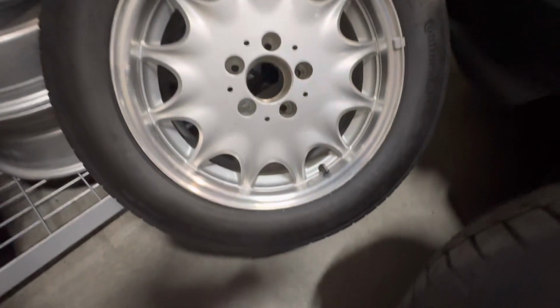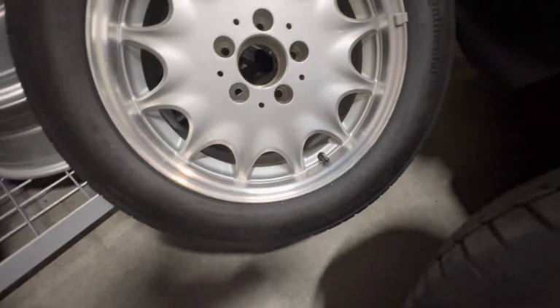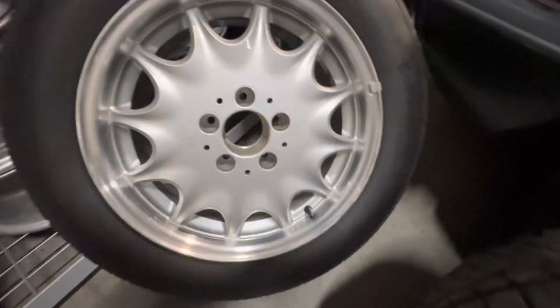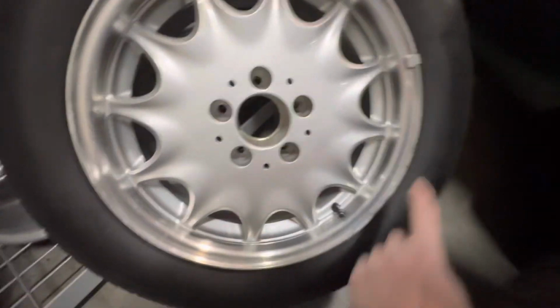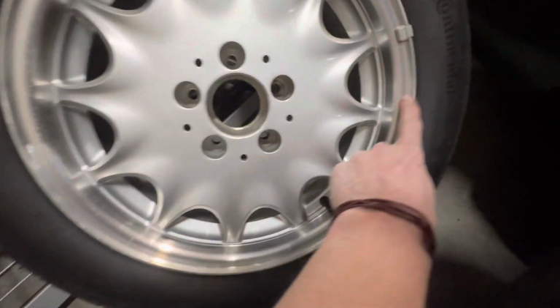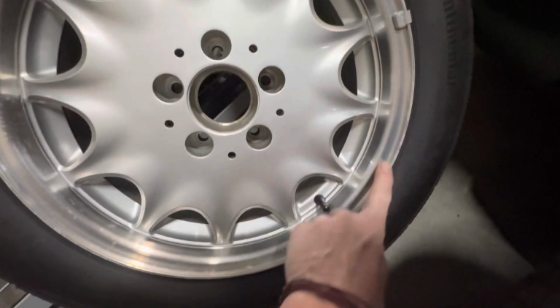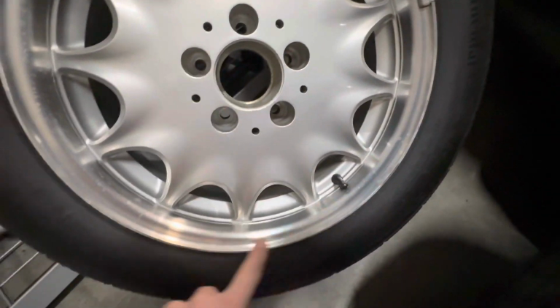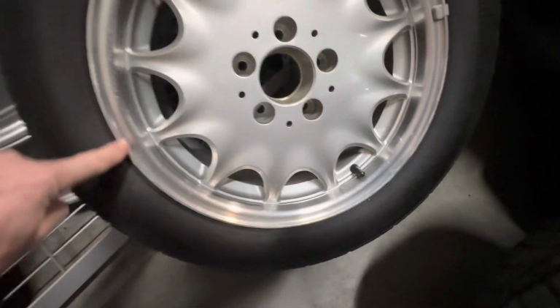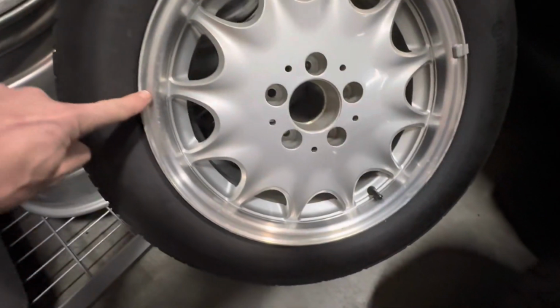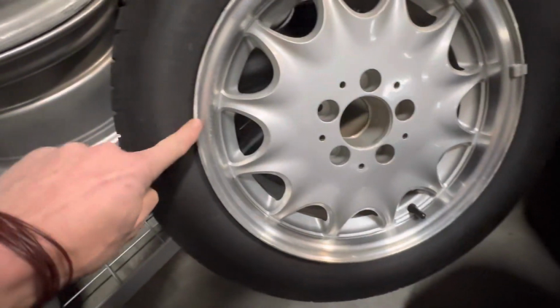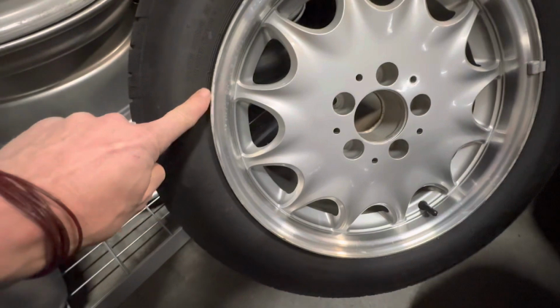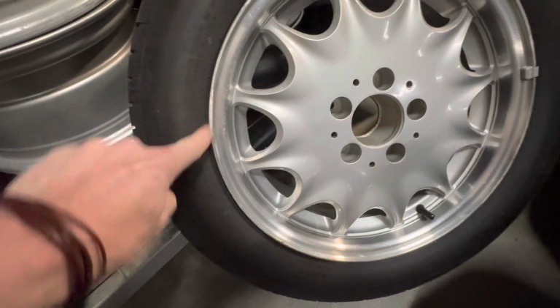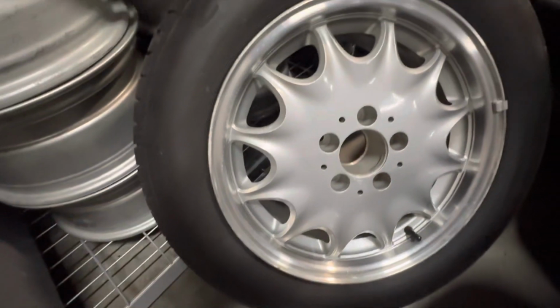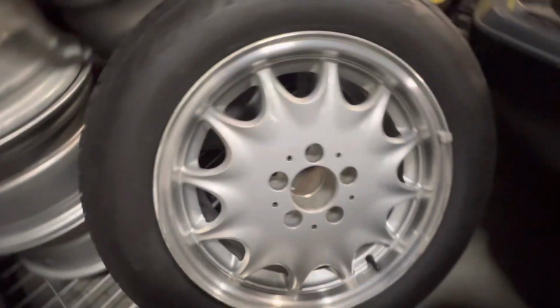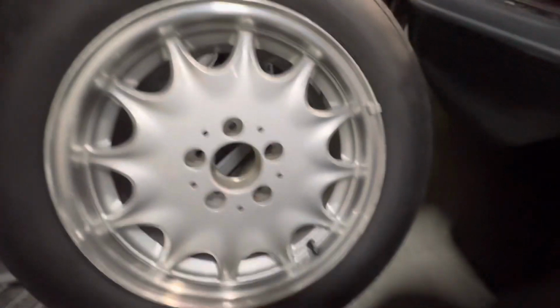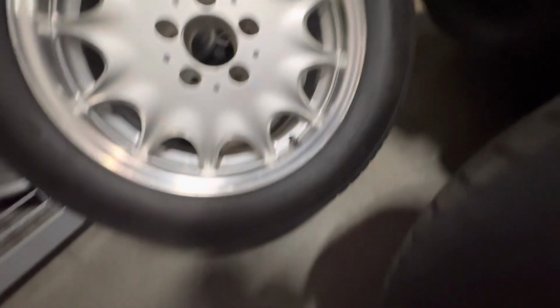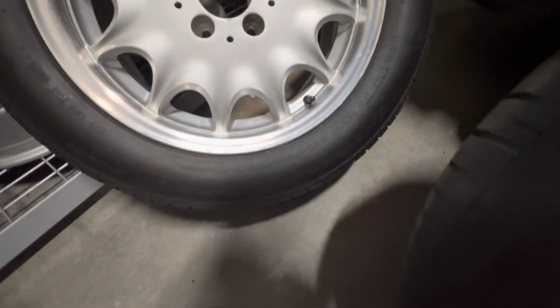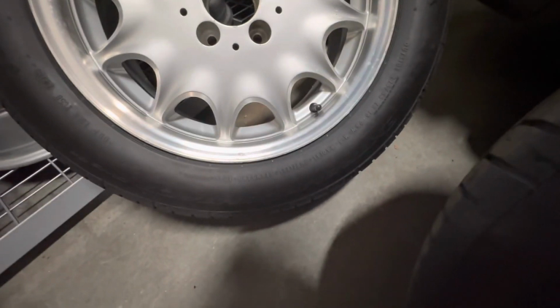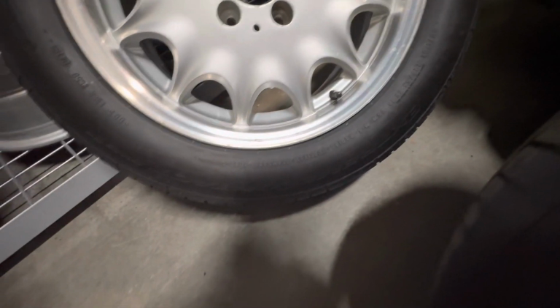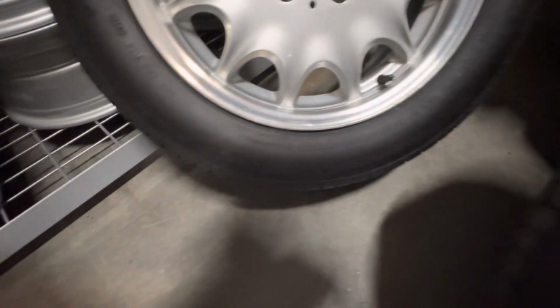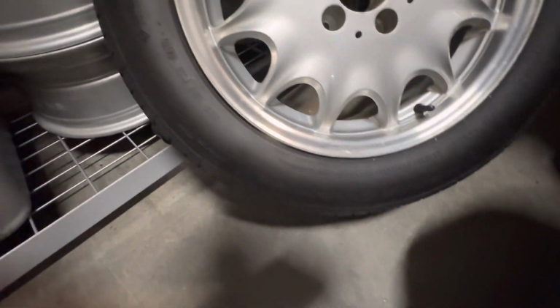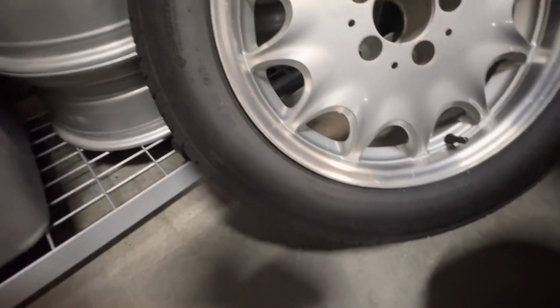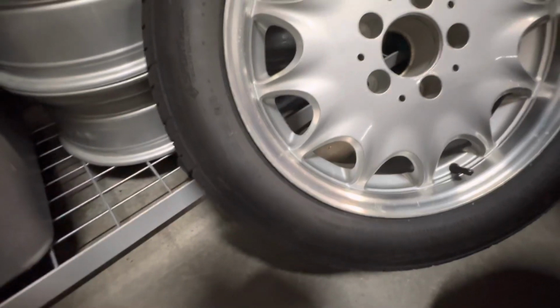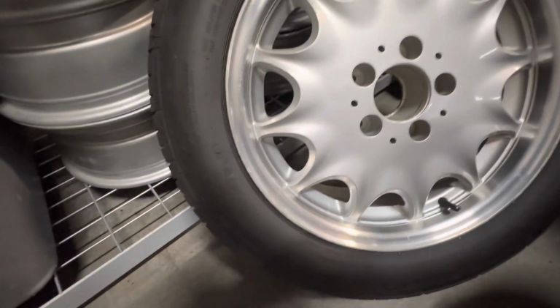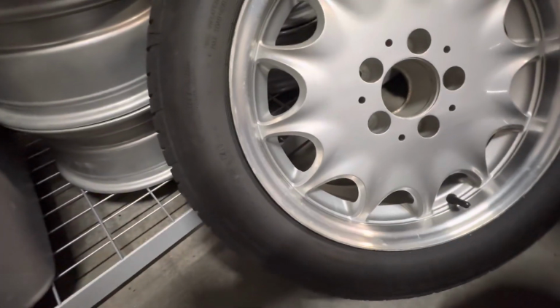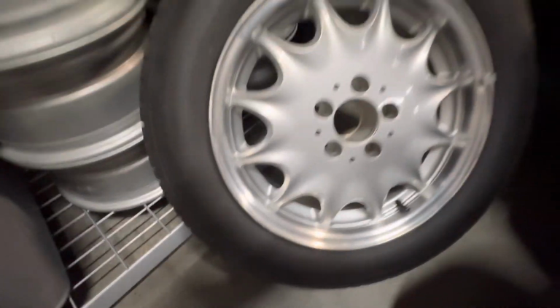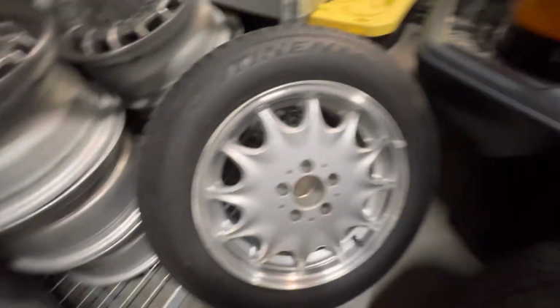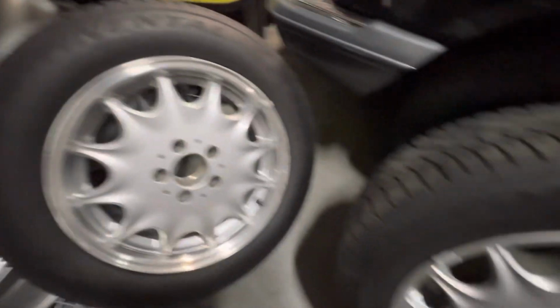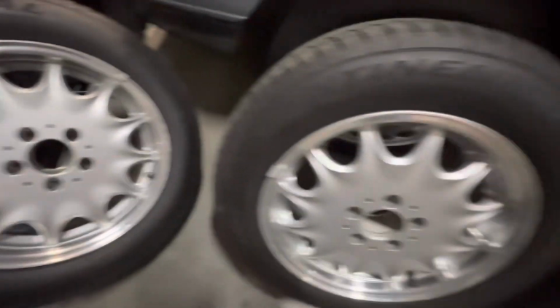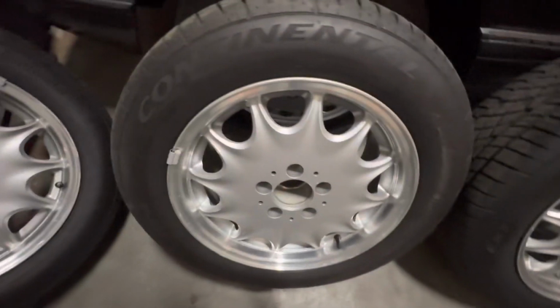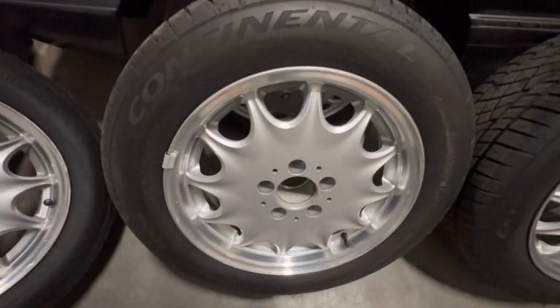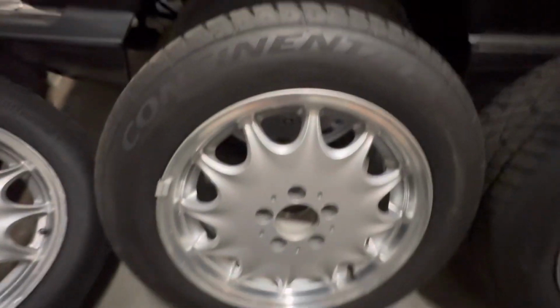All of them are very clean — very, very minor curb rash. Date code 0419 also. That's wheel number three.